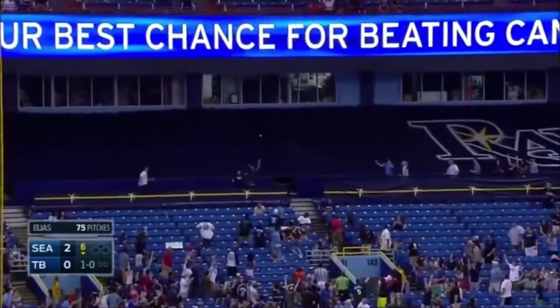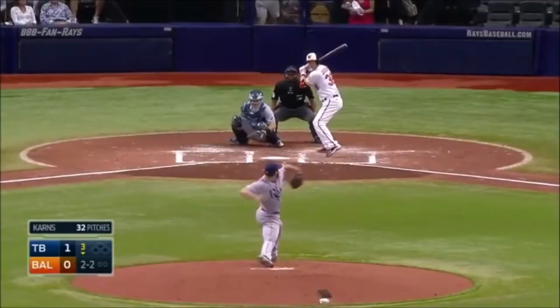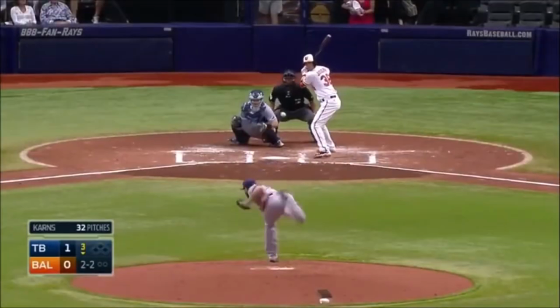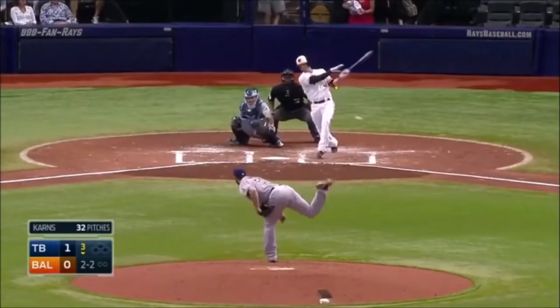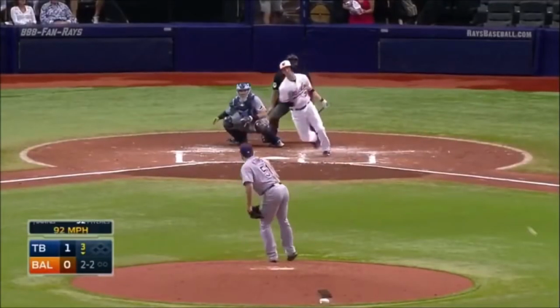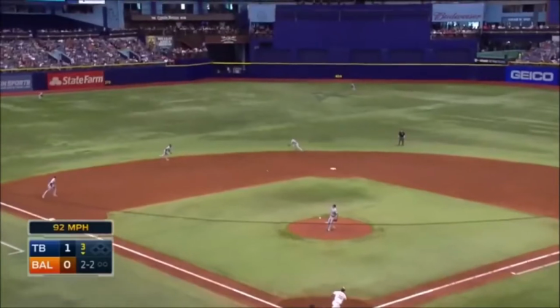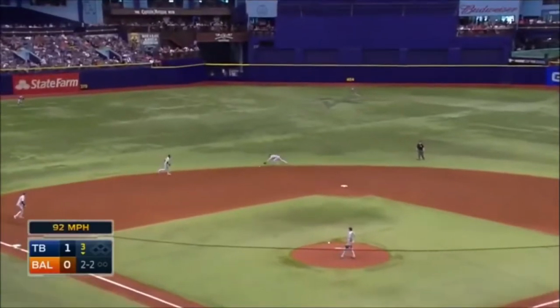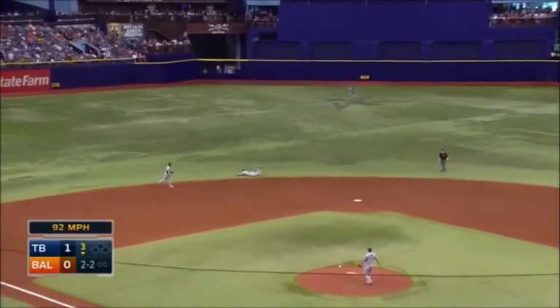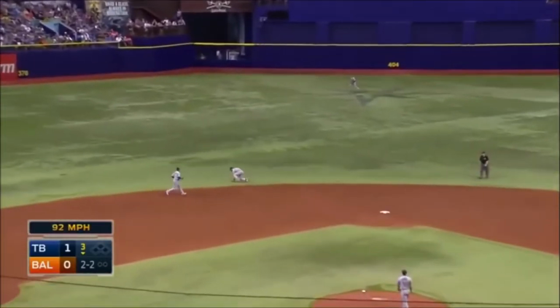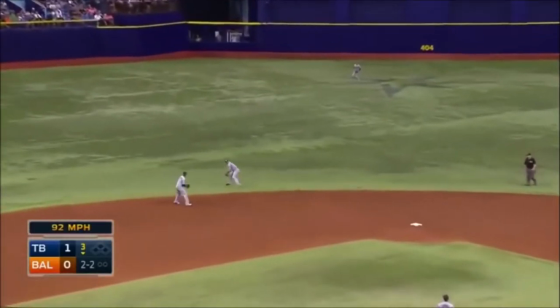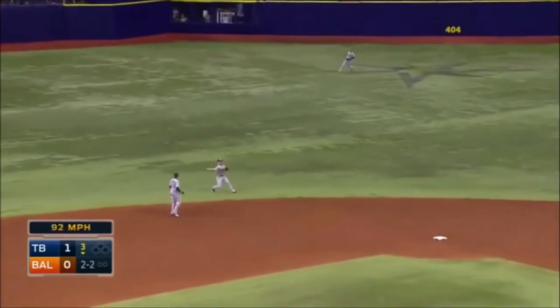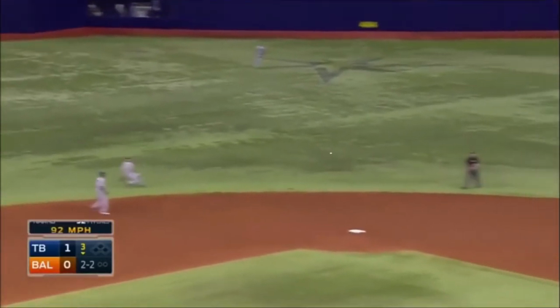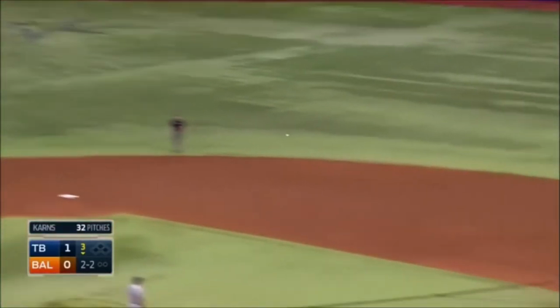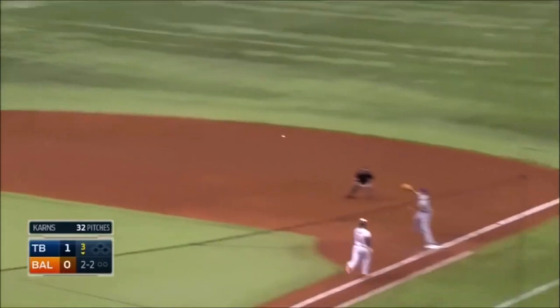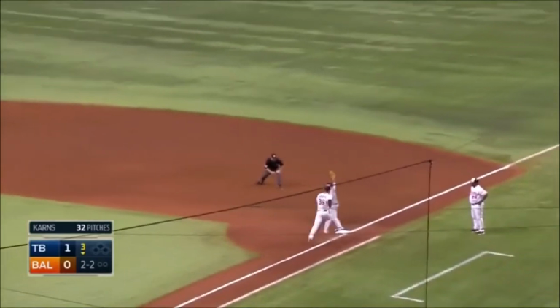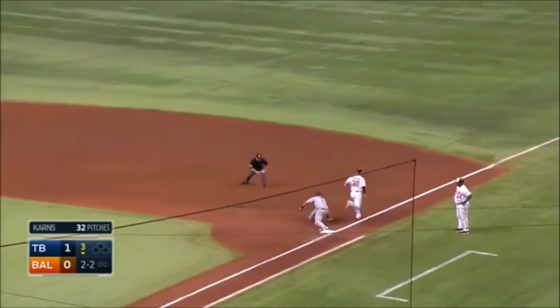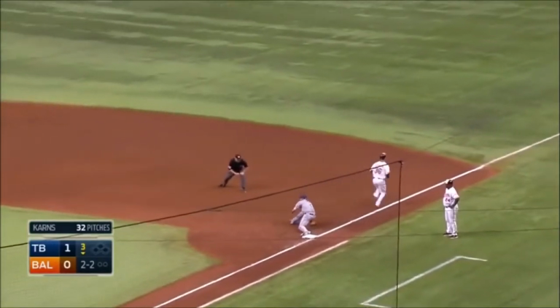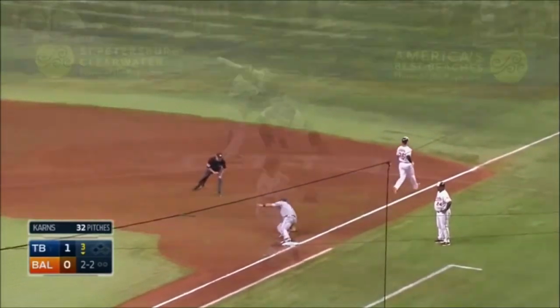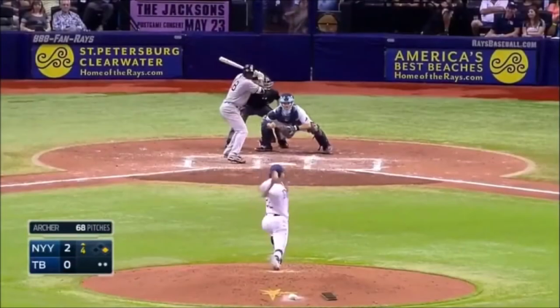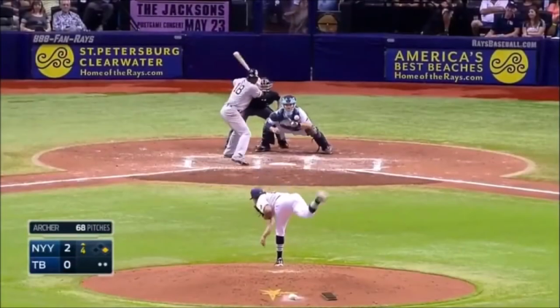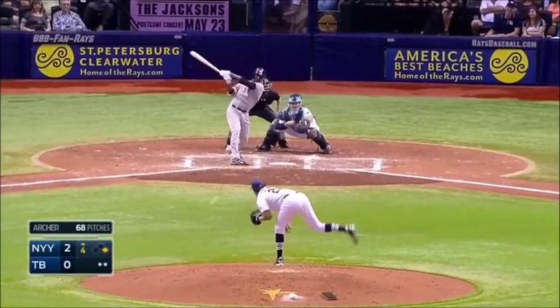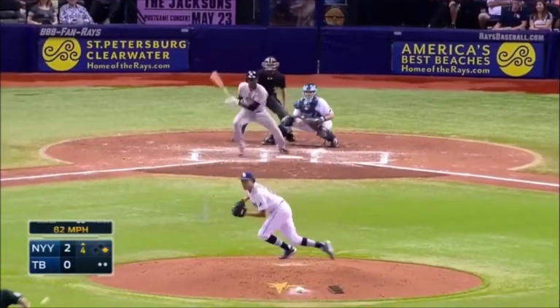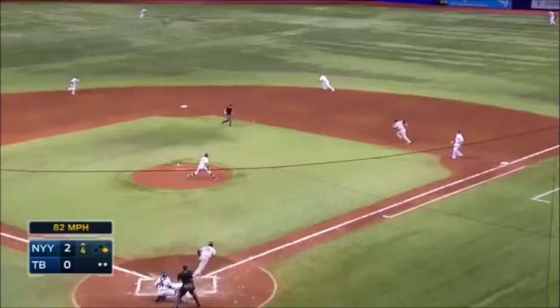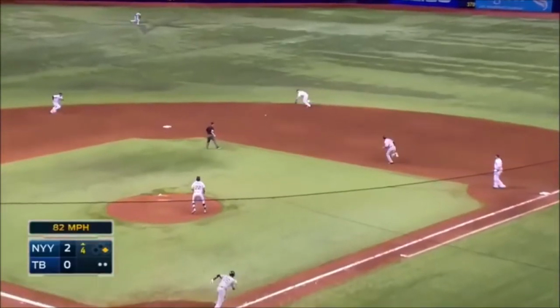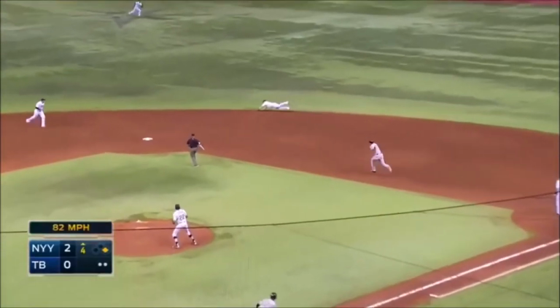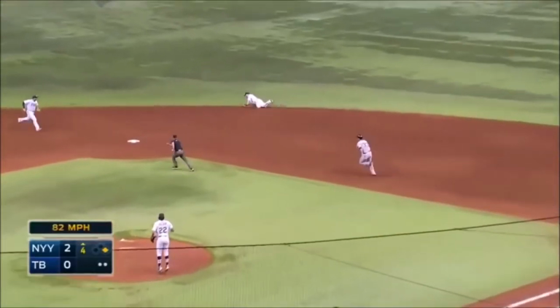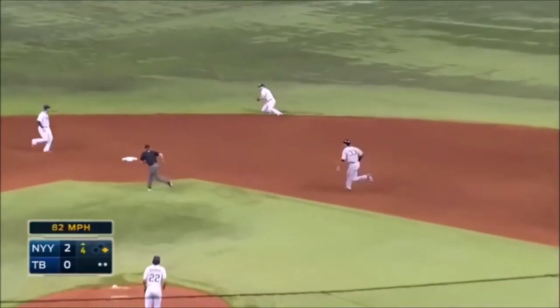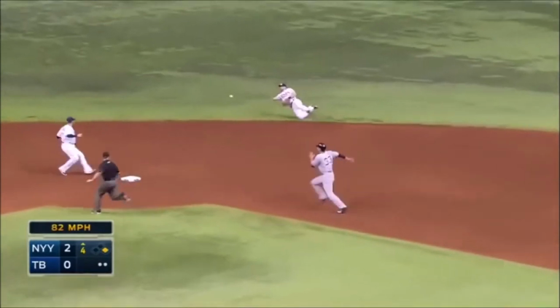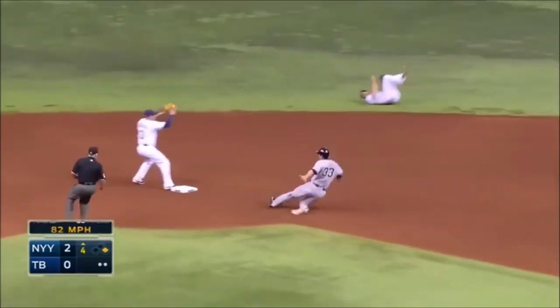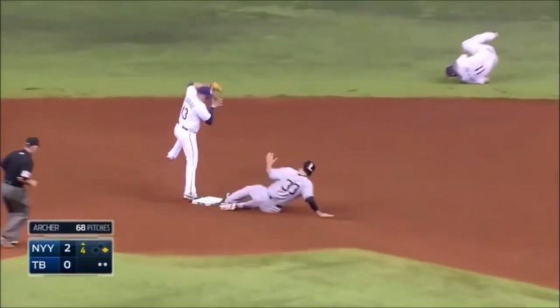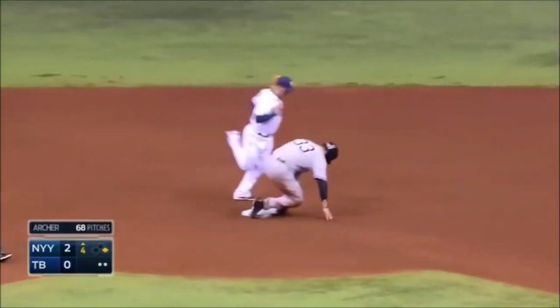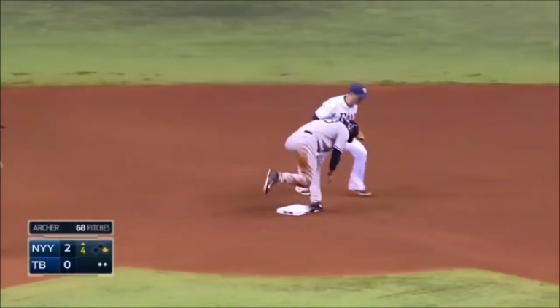Ready to go 100%. What a great stop by Forsyte. Gregorius on the ground — great backhand stop — throw to second.